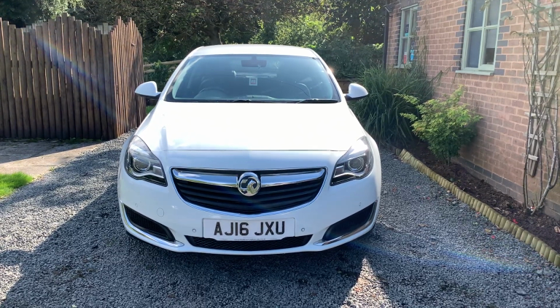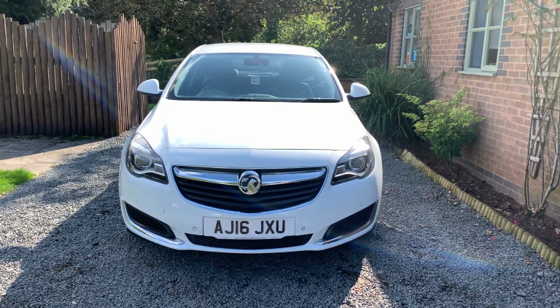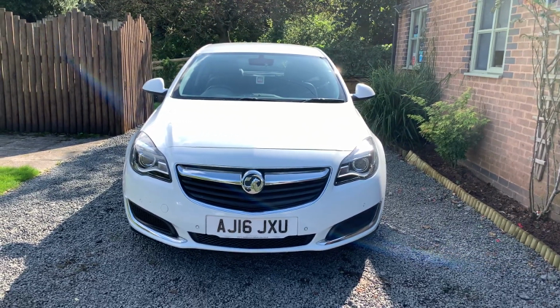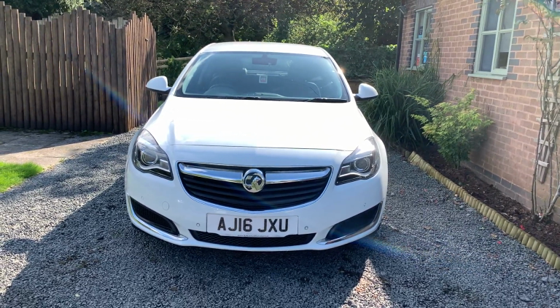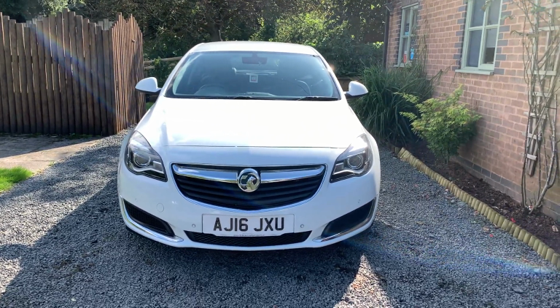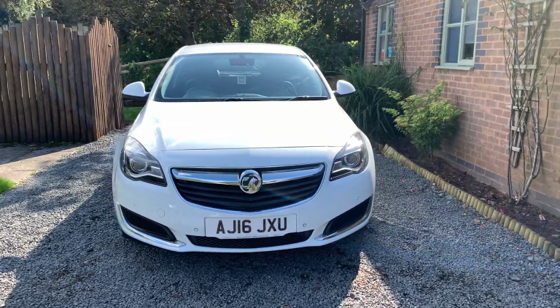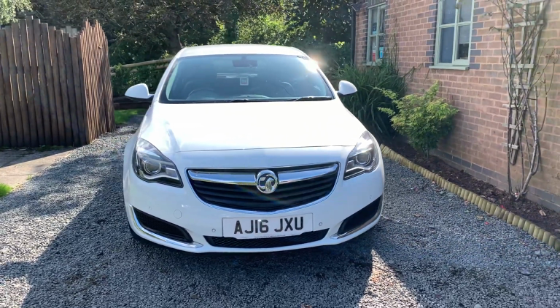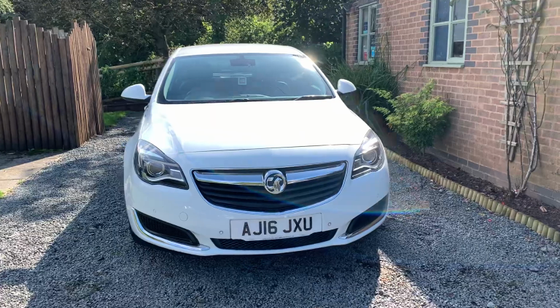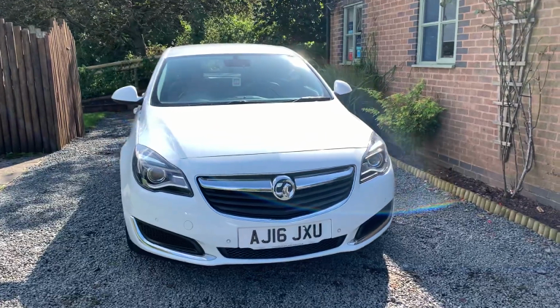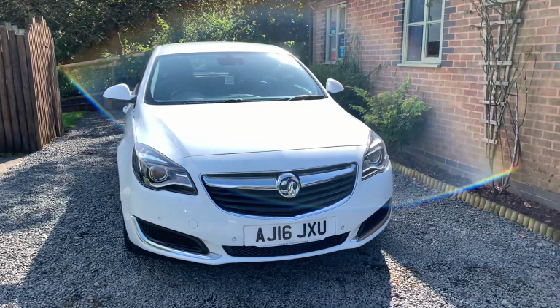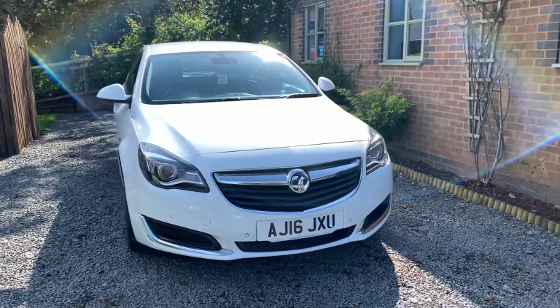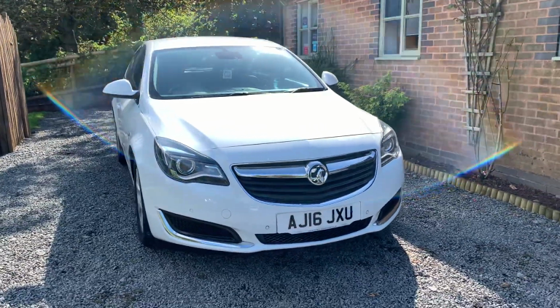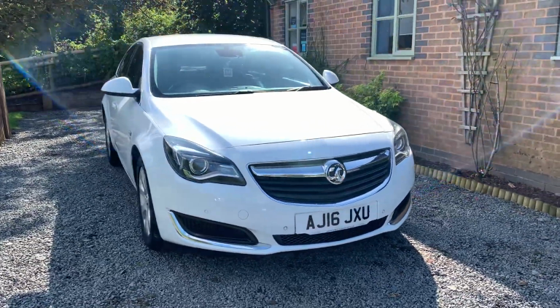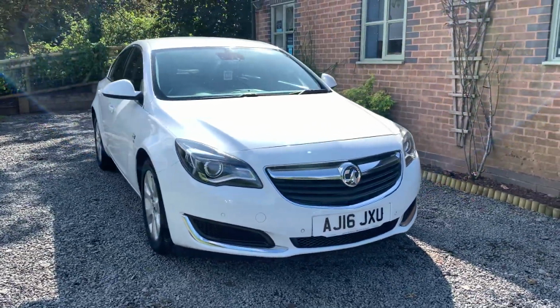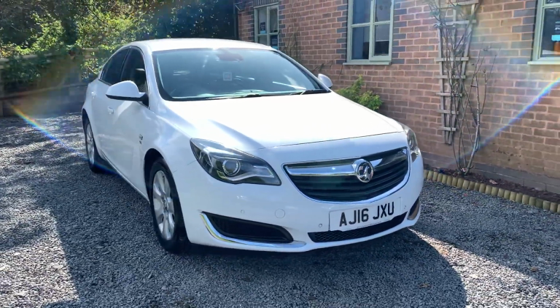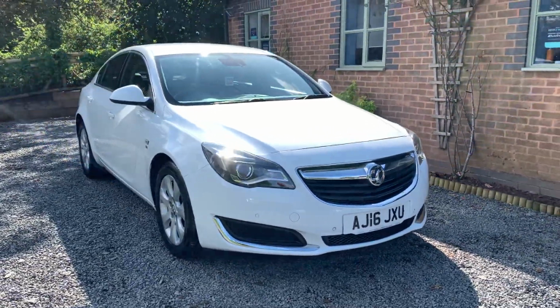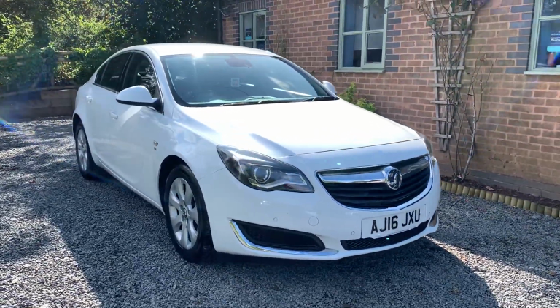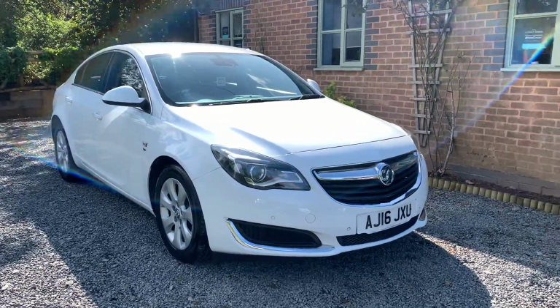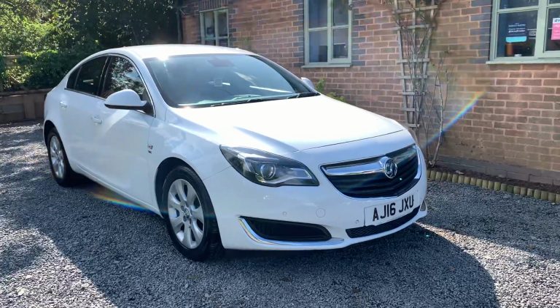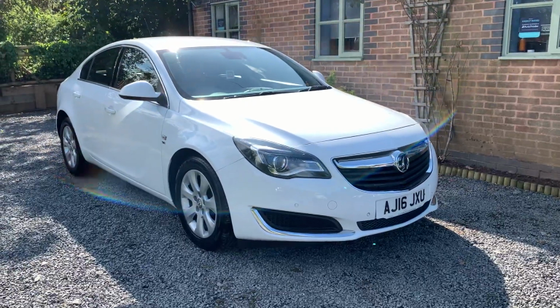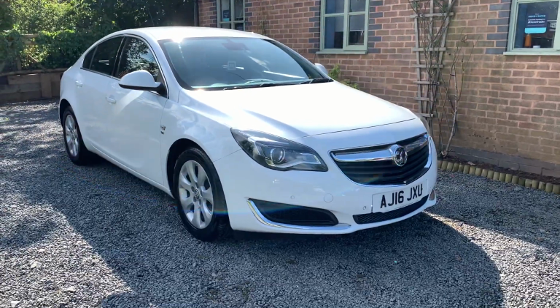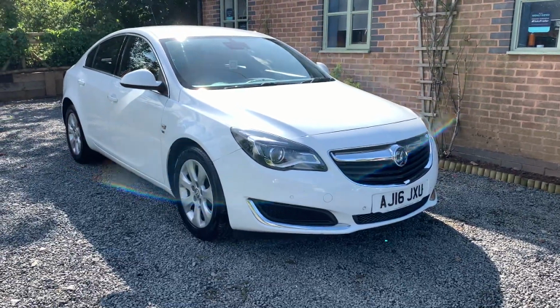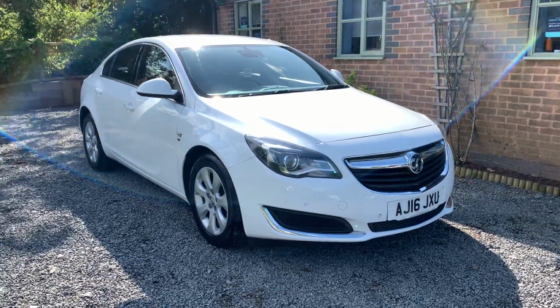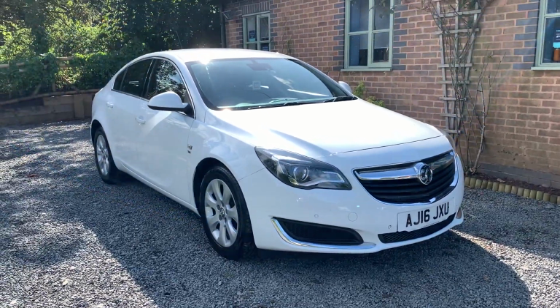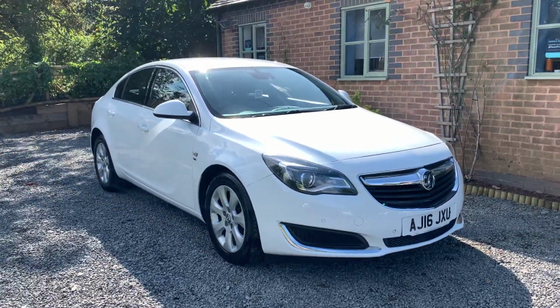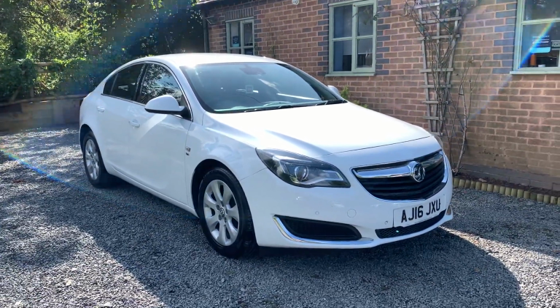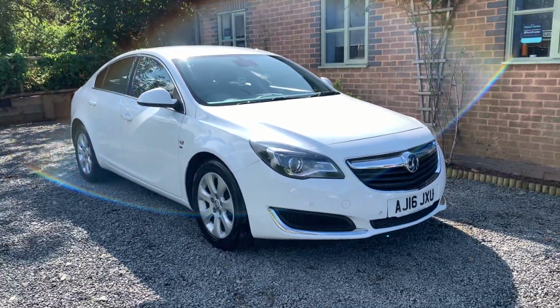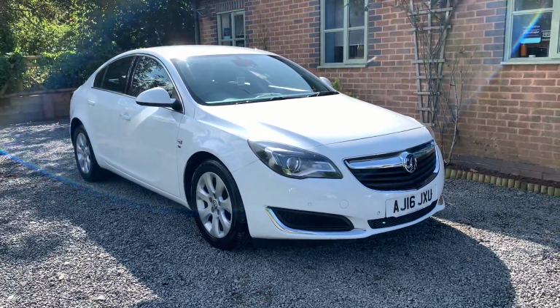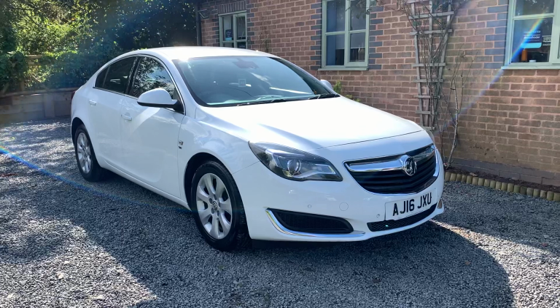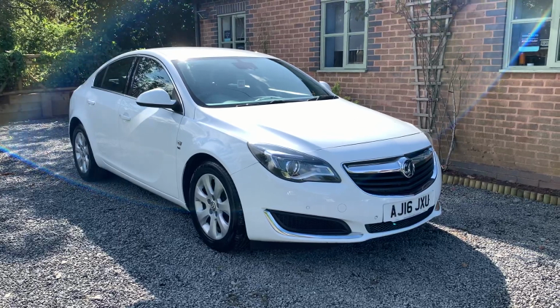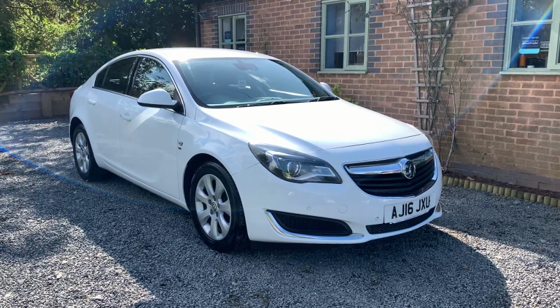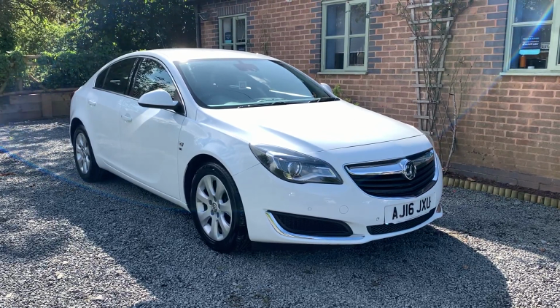This car has finished in summit white with contrasting SE cloth upholstery. This car has had two previous owners and comes with comprehensive full service history.